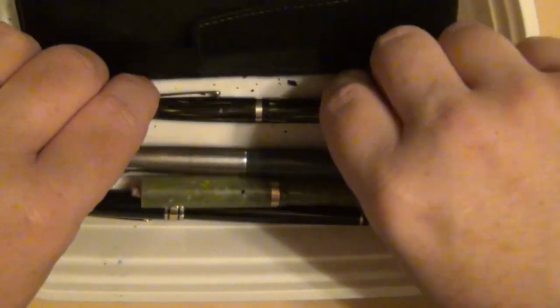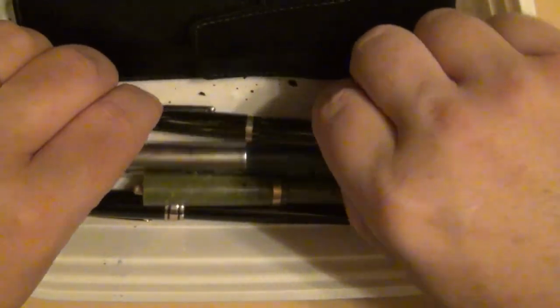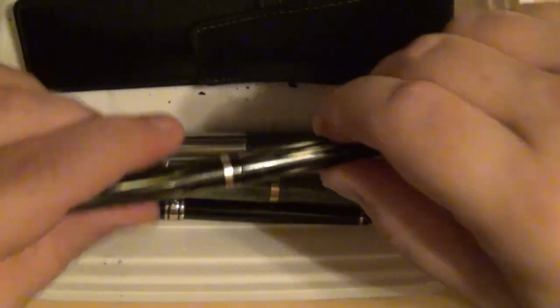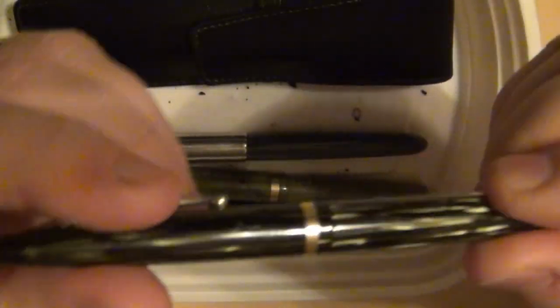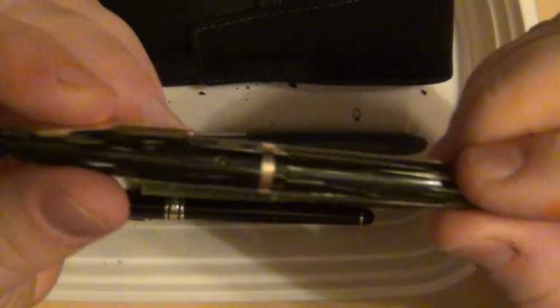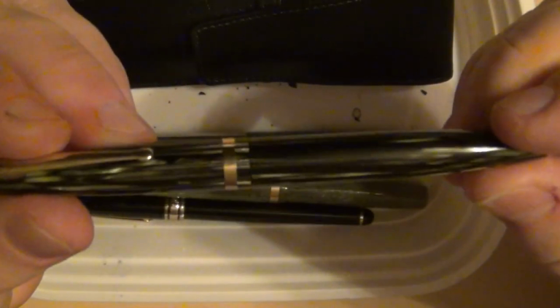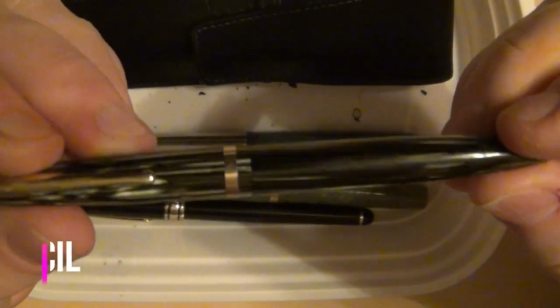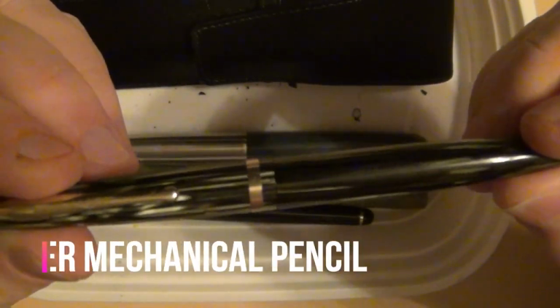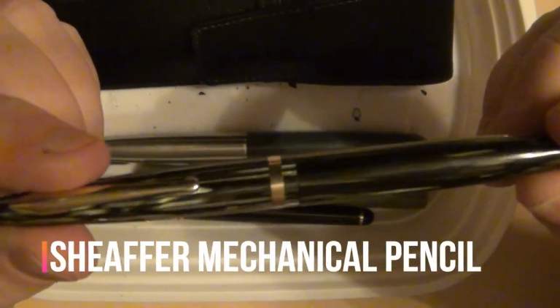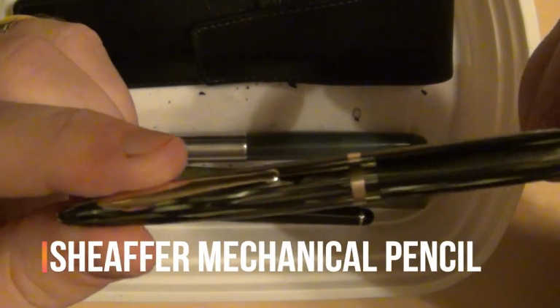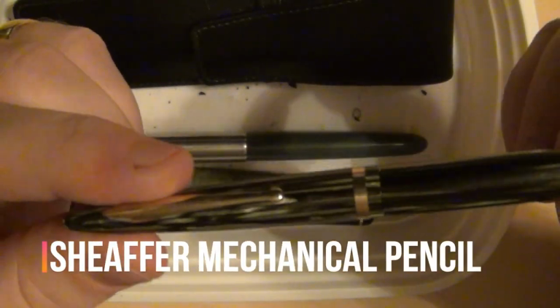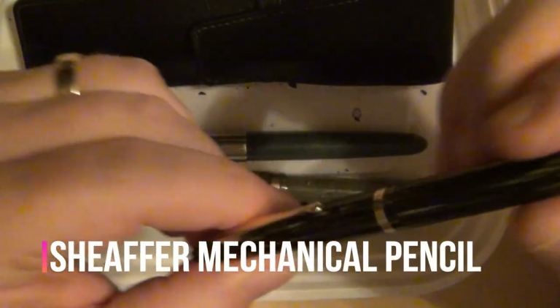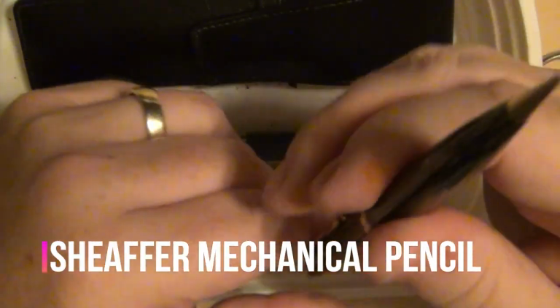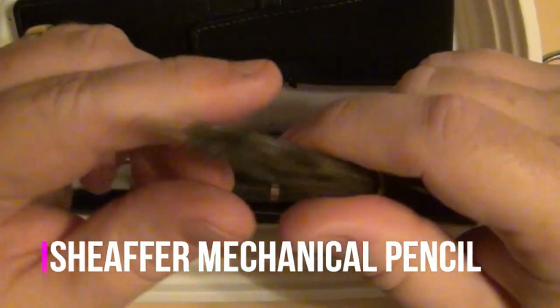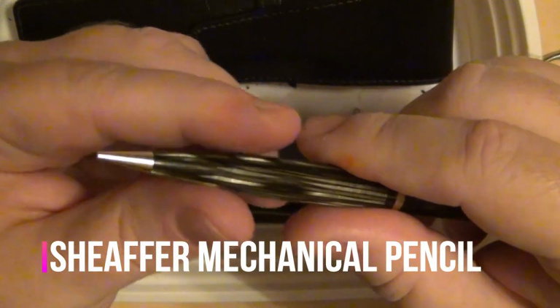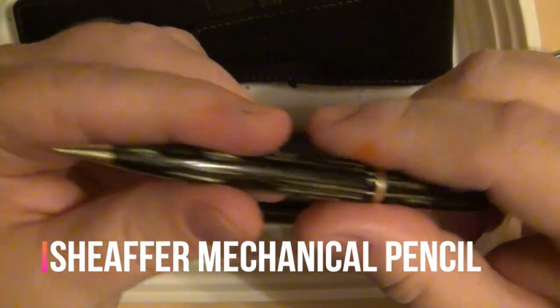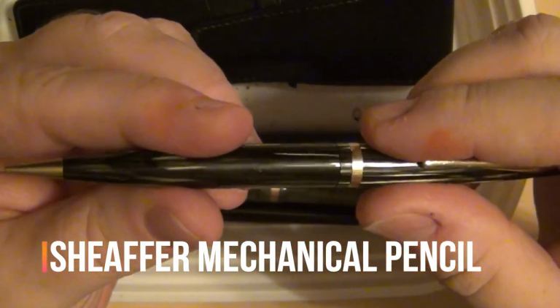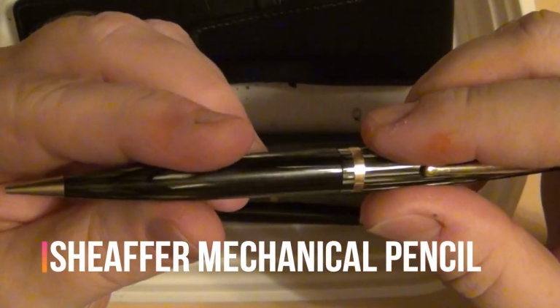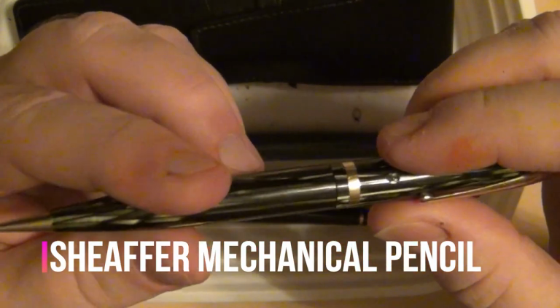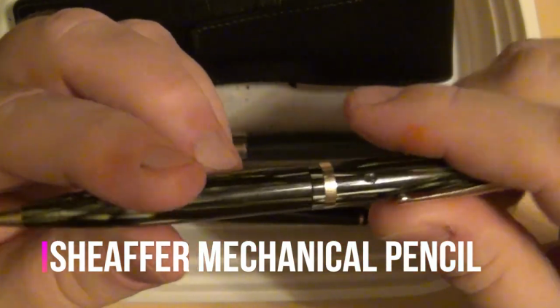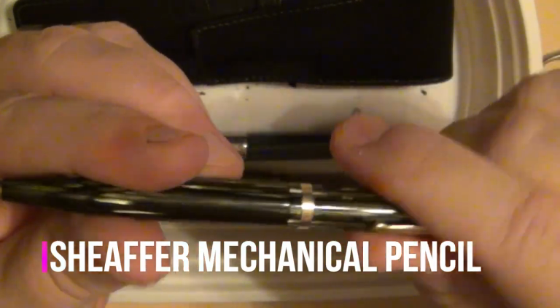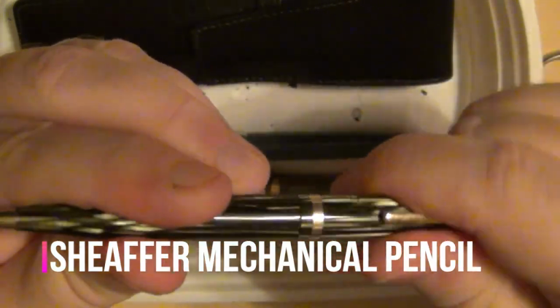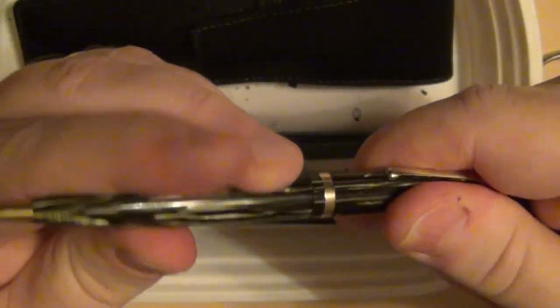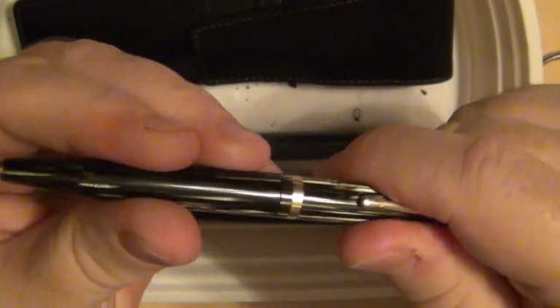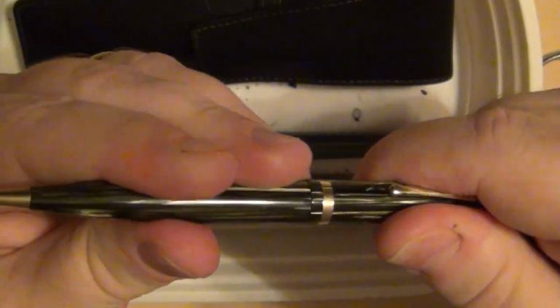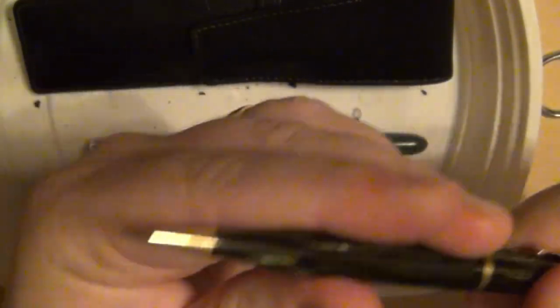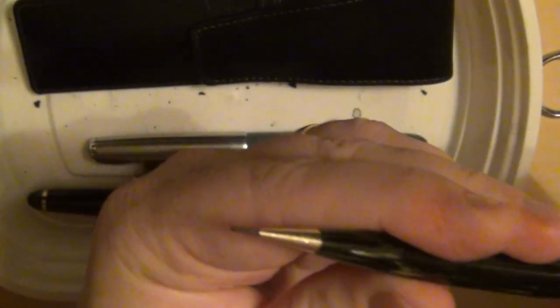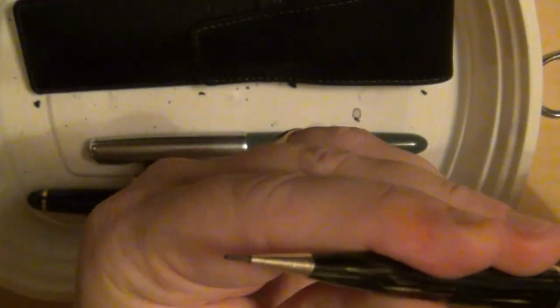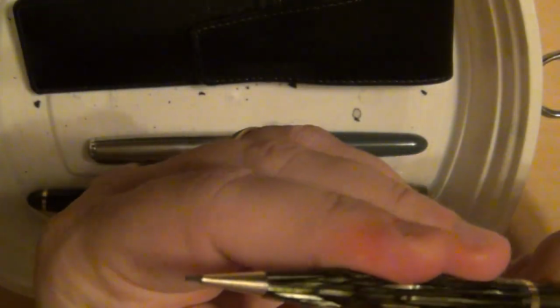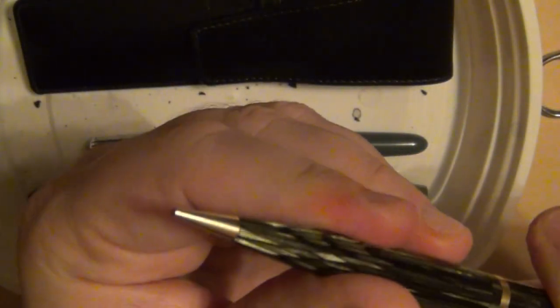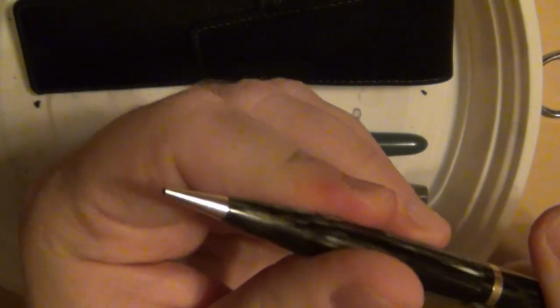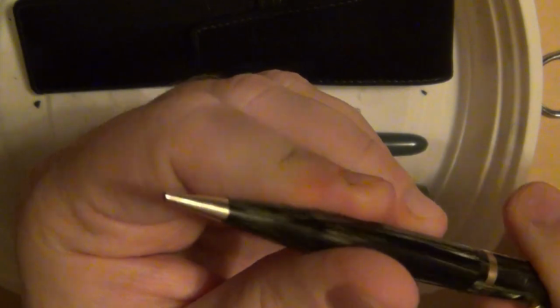There was also a Schaefer mechanical pencil in the lot. Not that I love mechanical pencils necessarily, but I figured, what the heck — and it actually does still work.